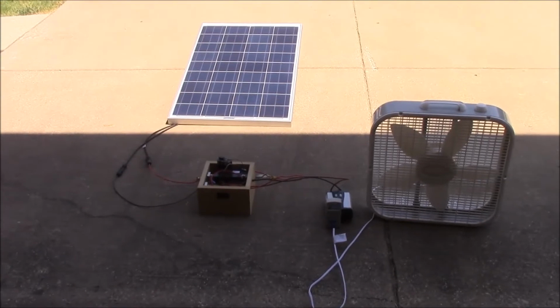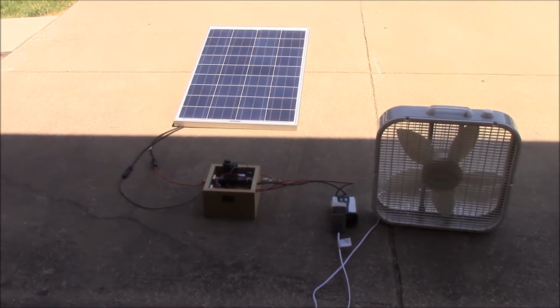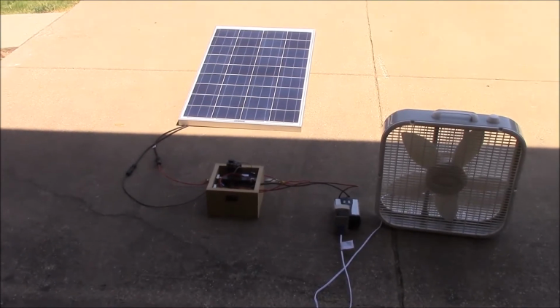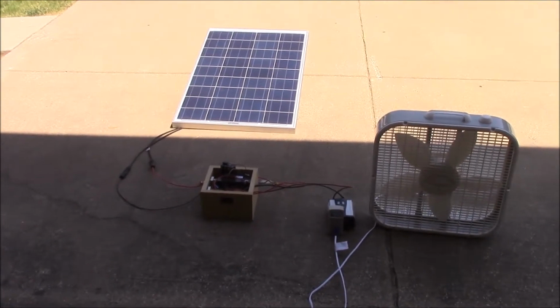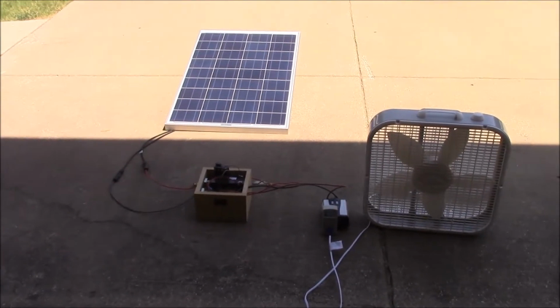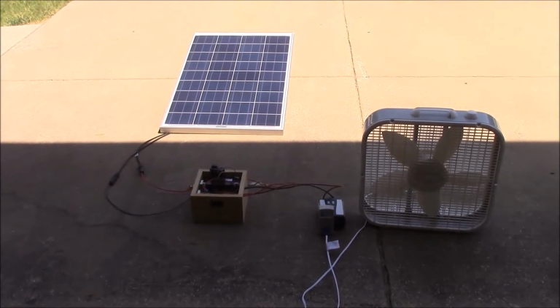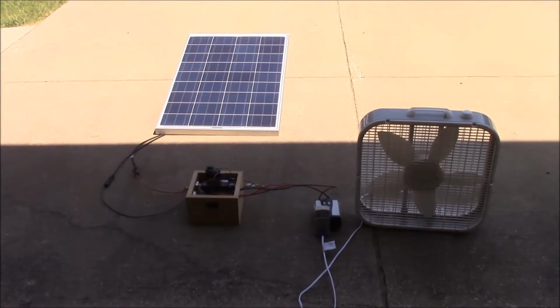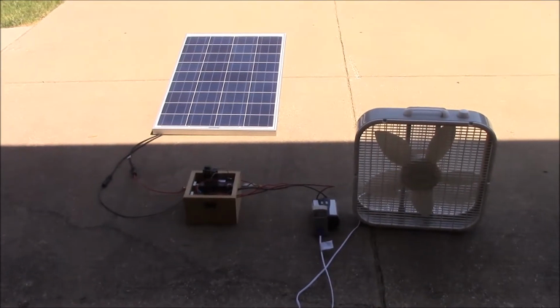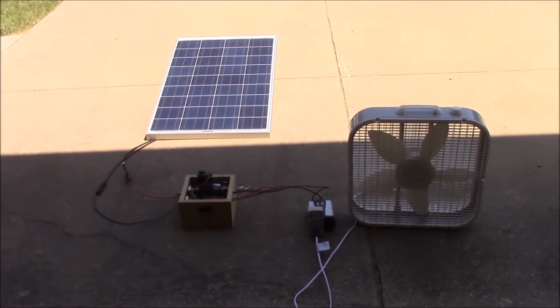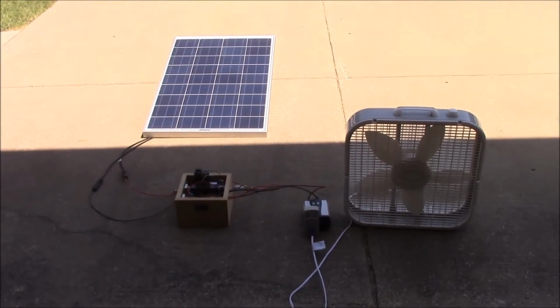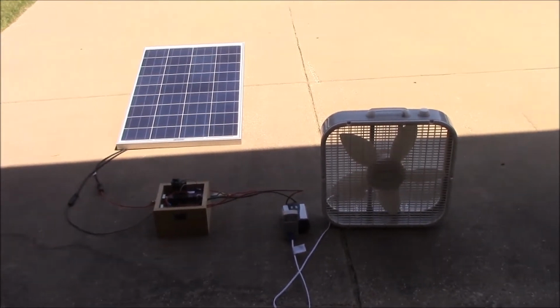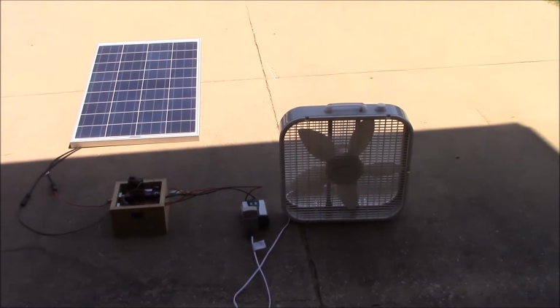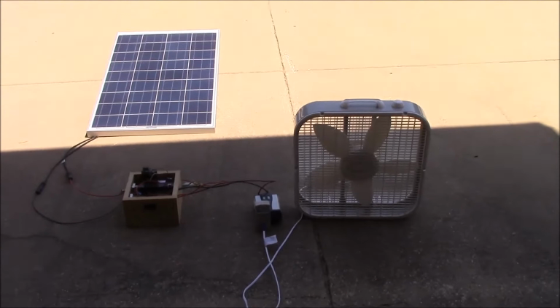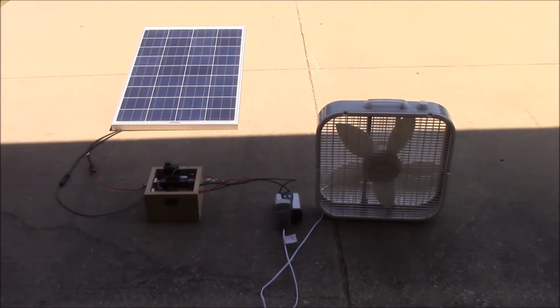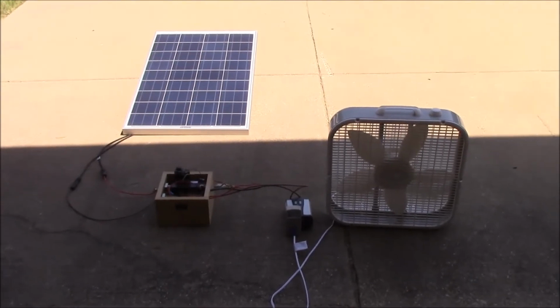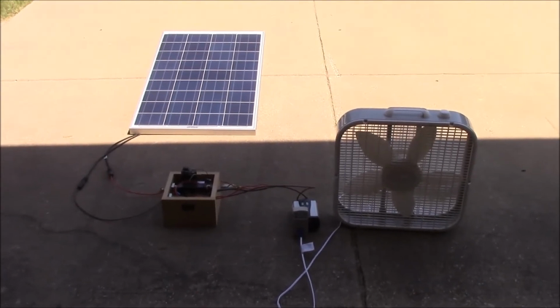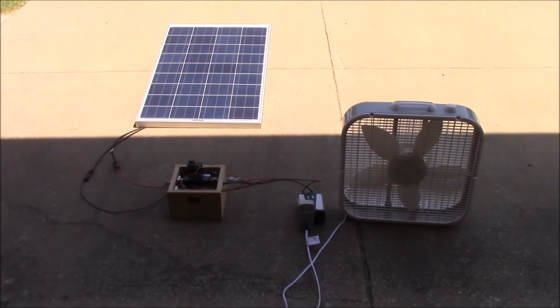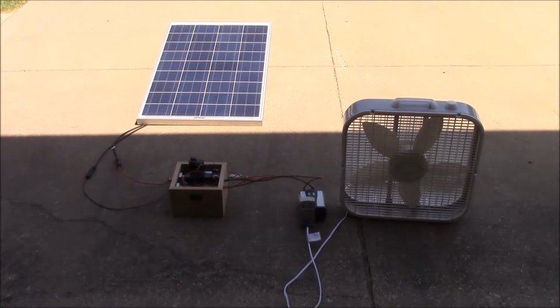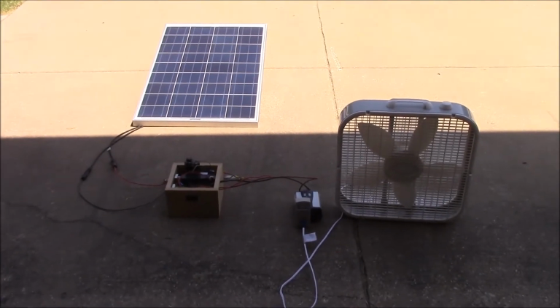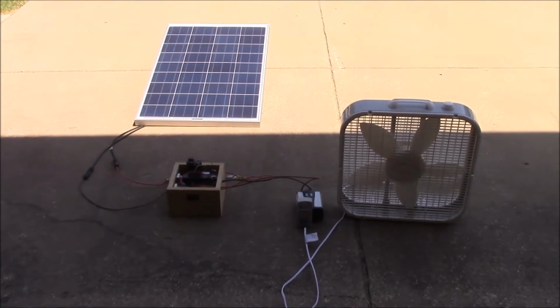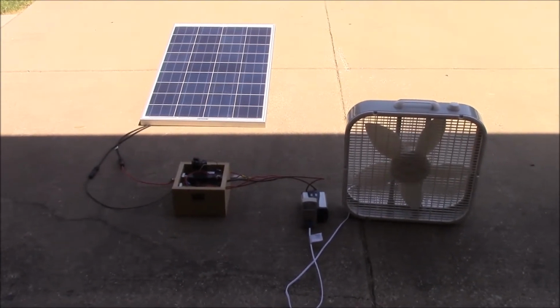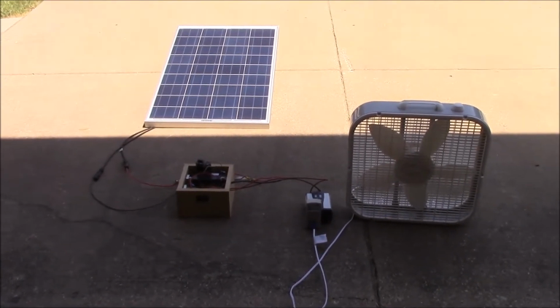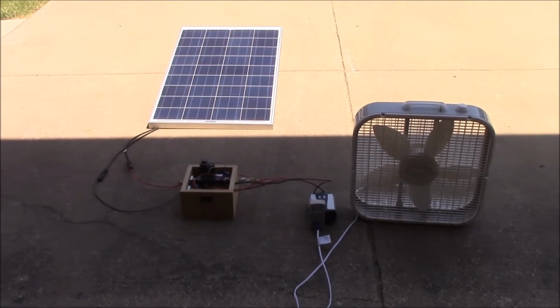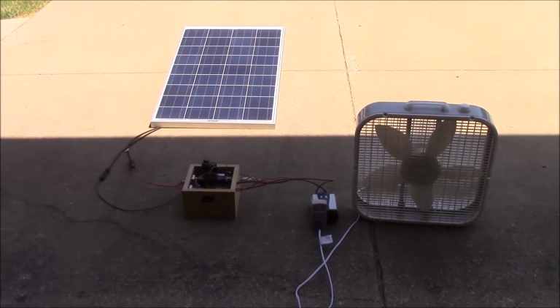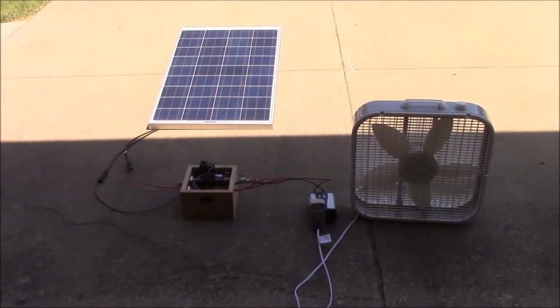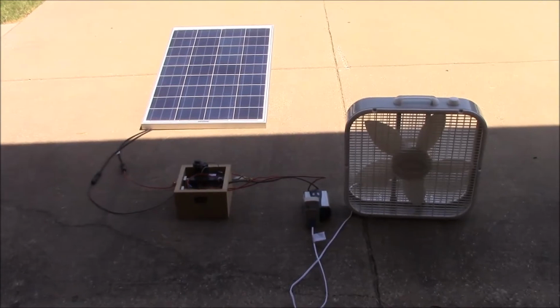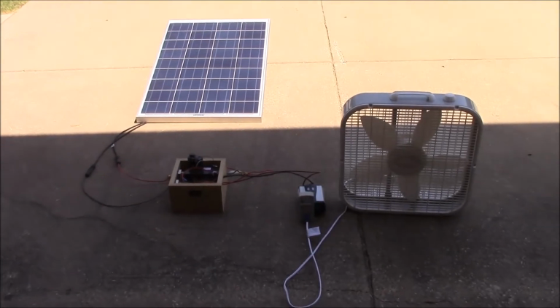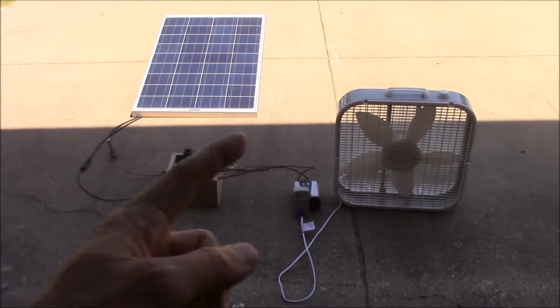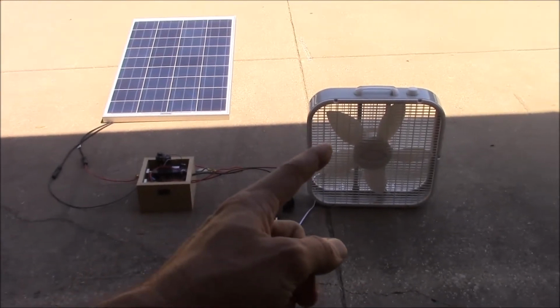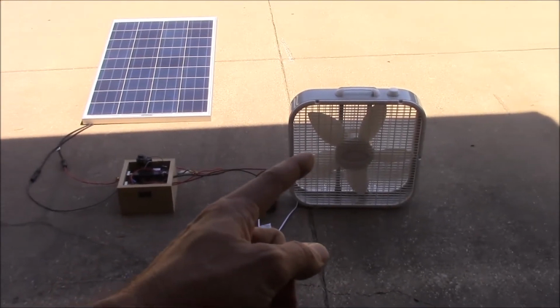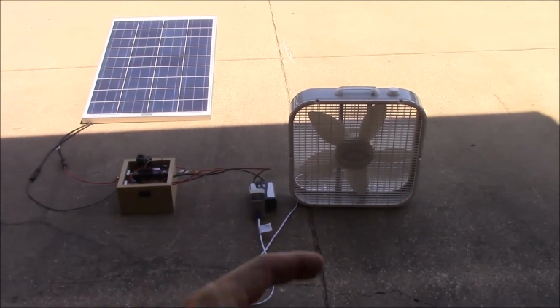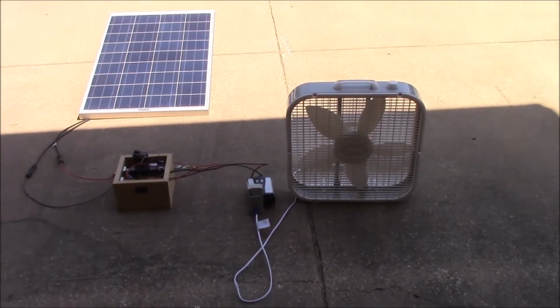Solar is not practical to power a window air conditioner, or really any kind of air conditioner, with a solar panel — they require too much power. So the next best thing is going to be a fan.